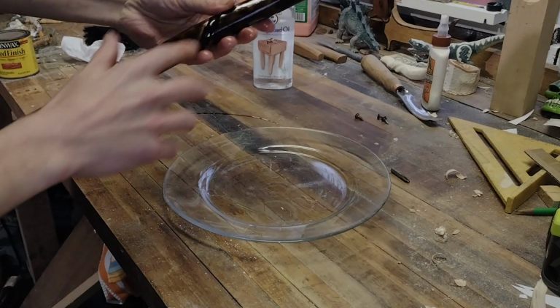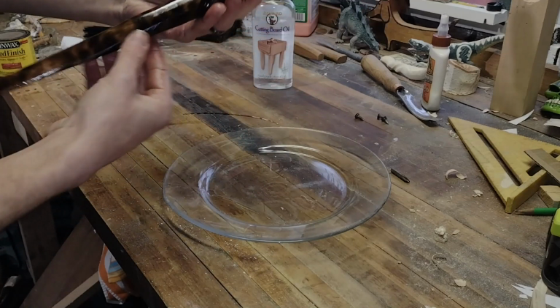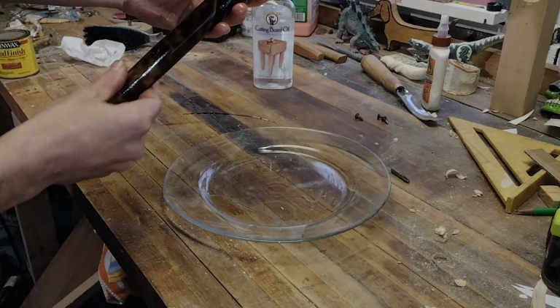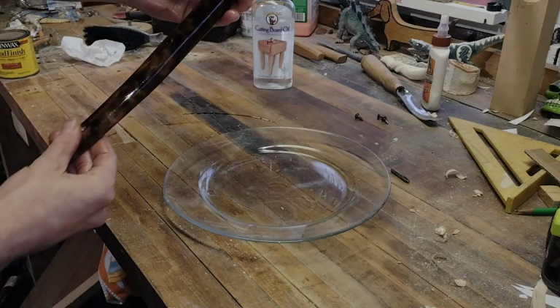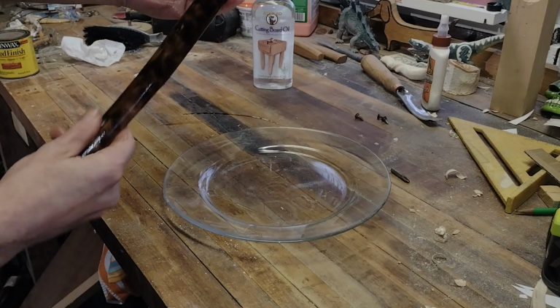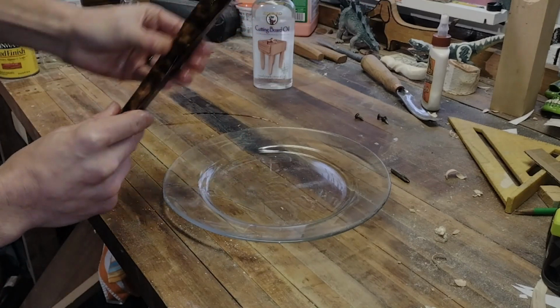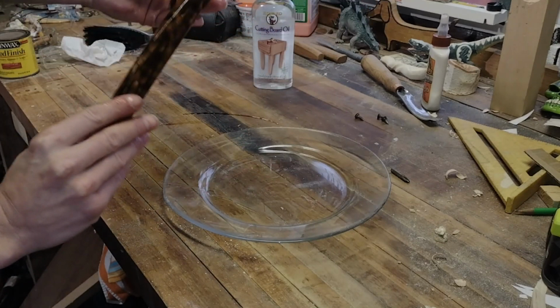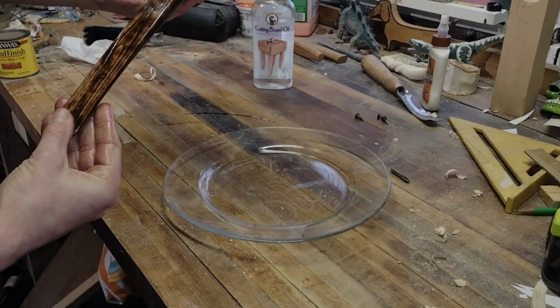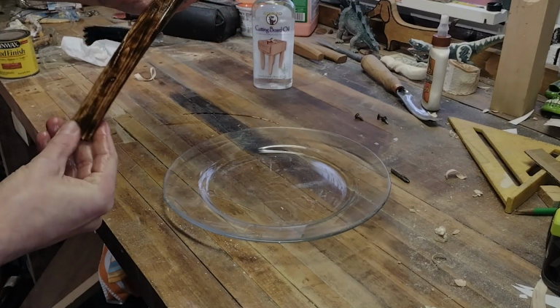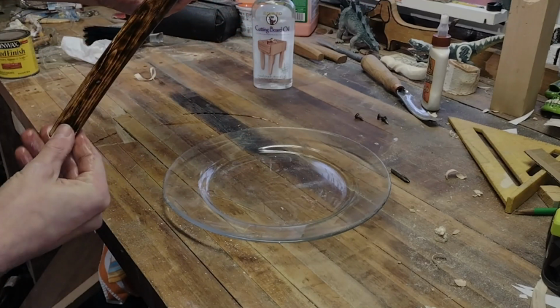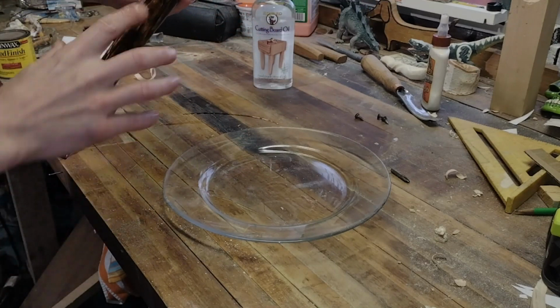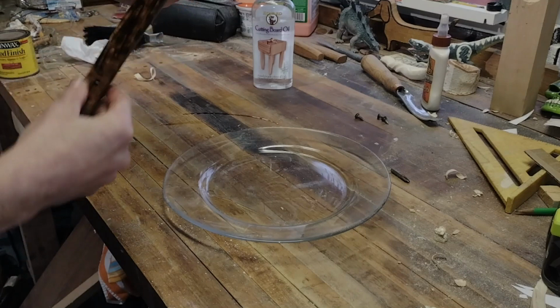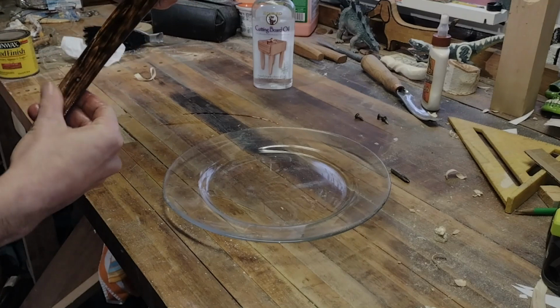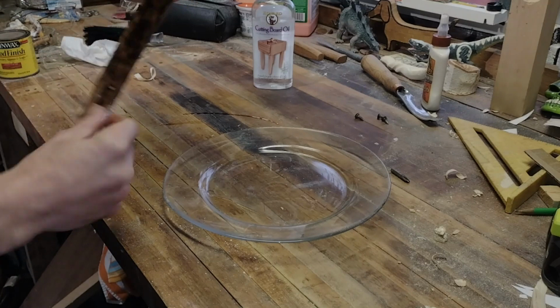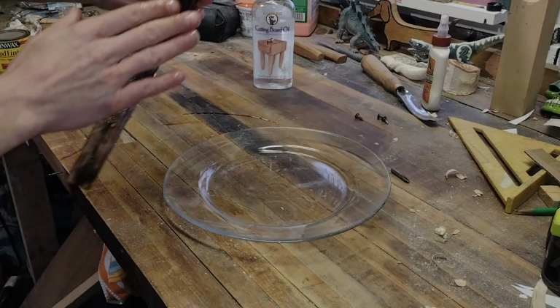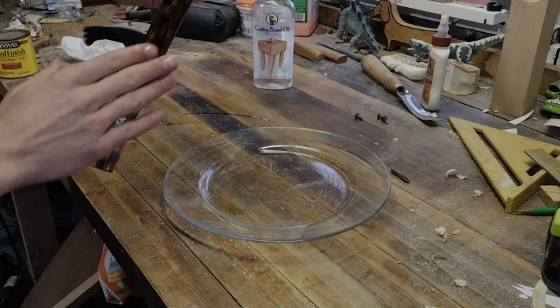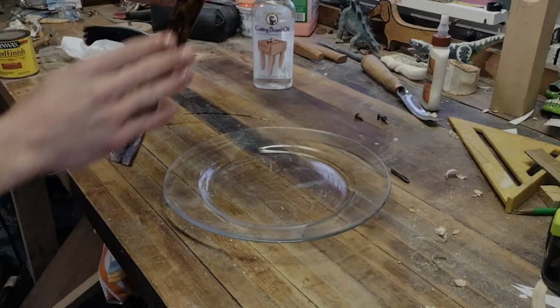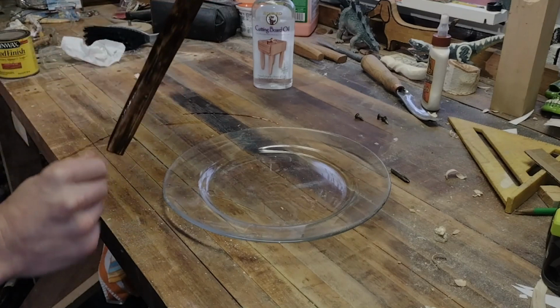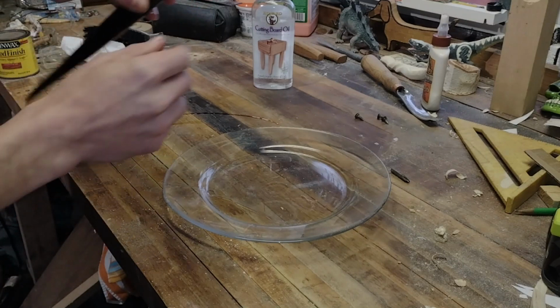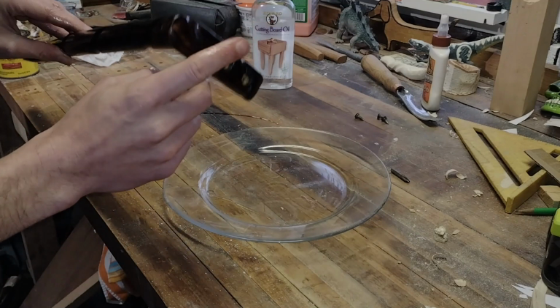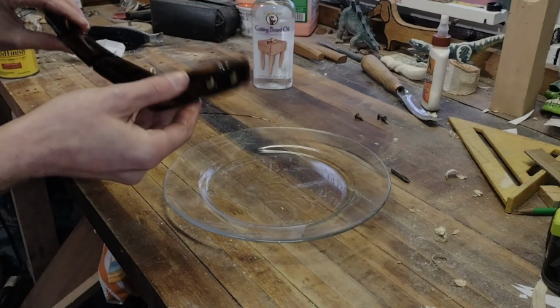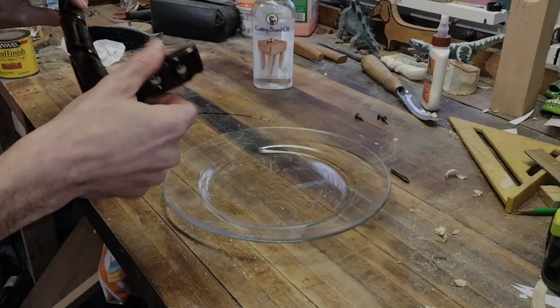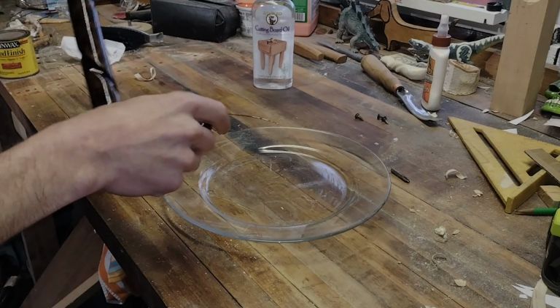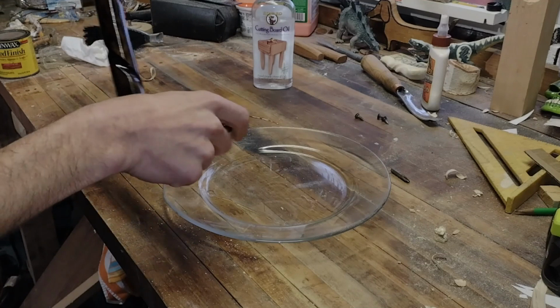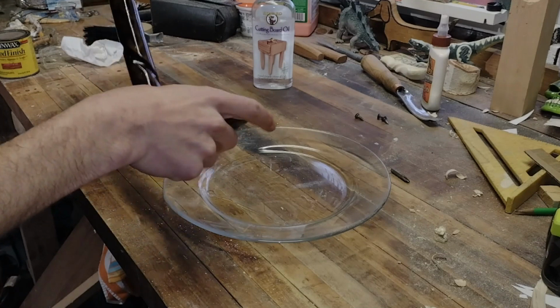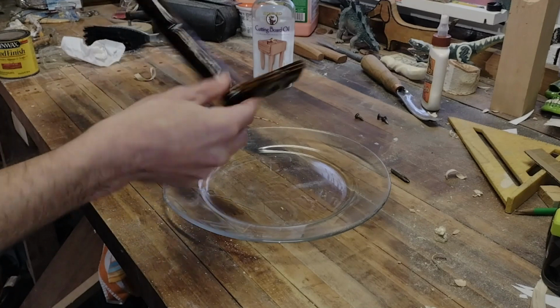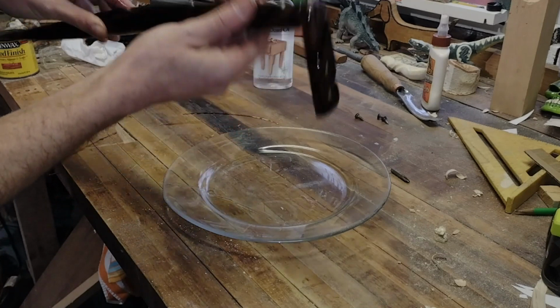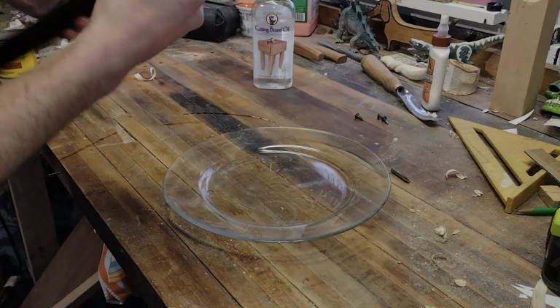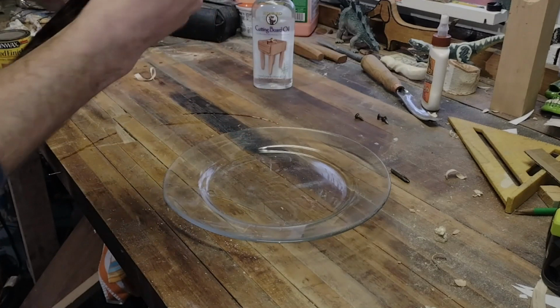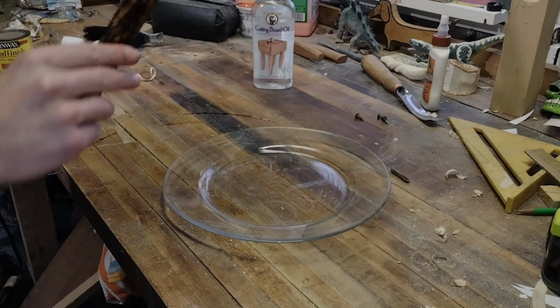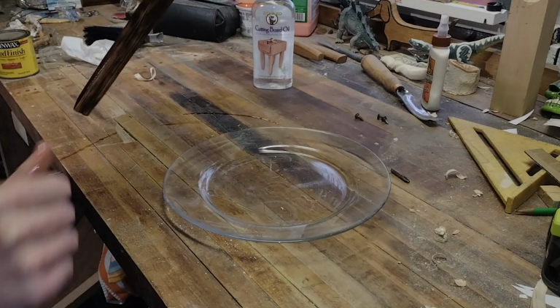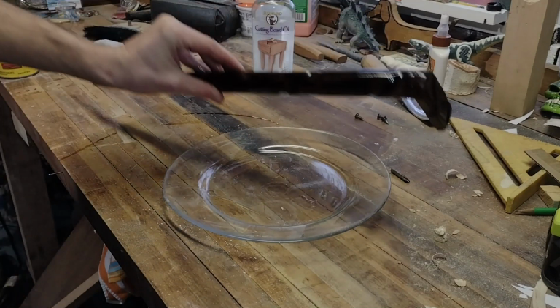This might be maple, I'm thinking. Not 100% sure — this could be pine, like a naturally grown pine, while the other piece is factory grown.